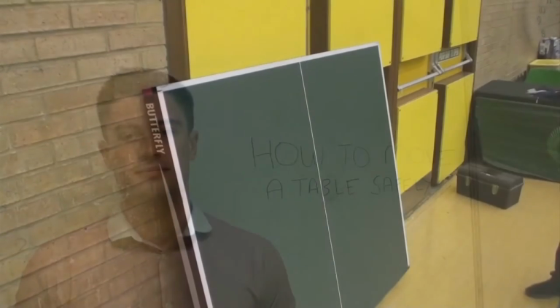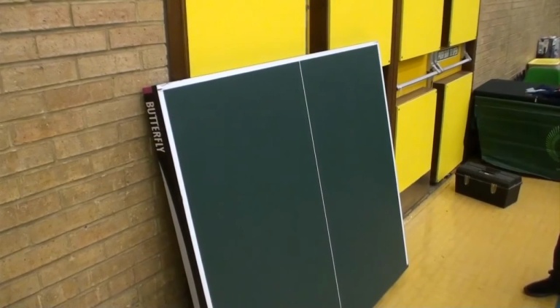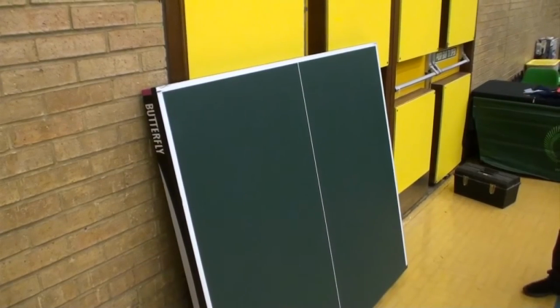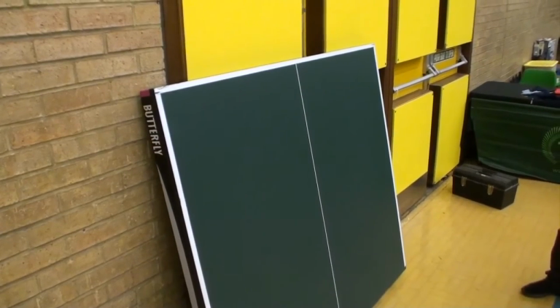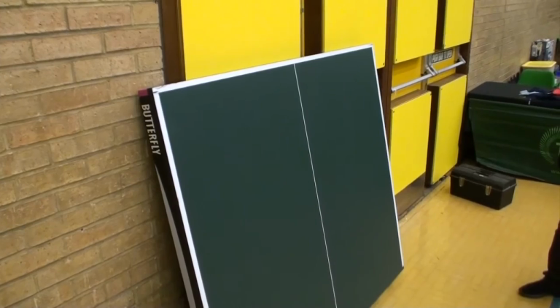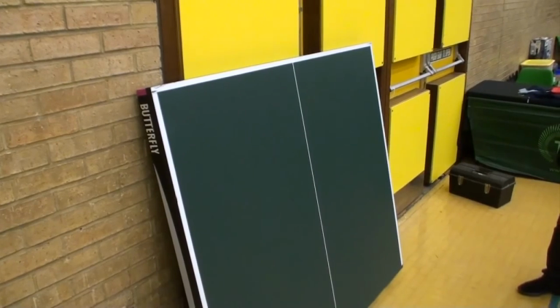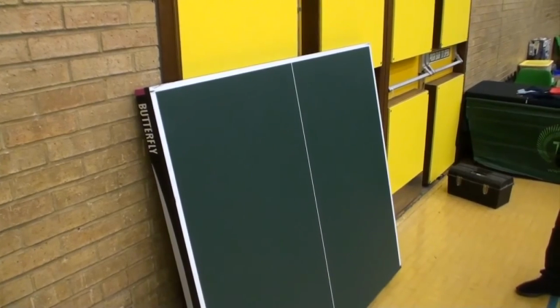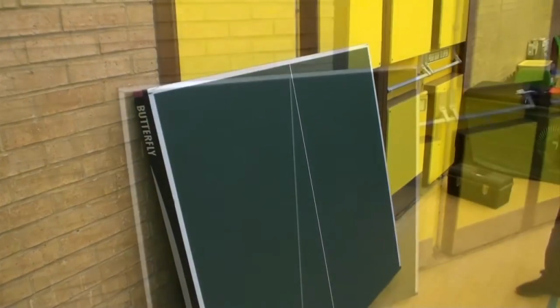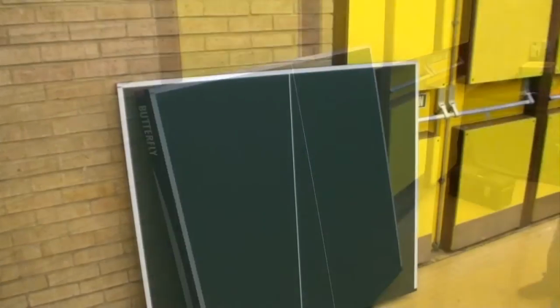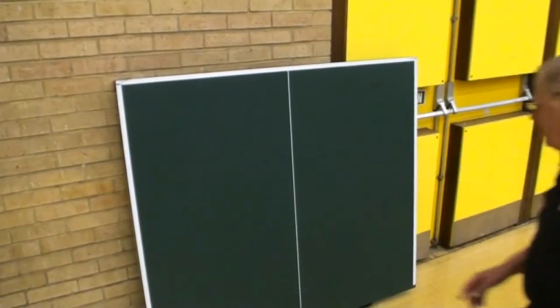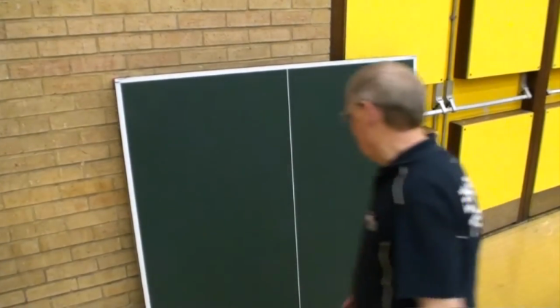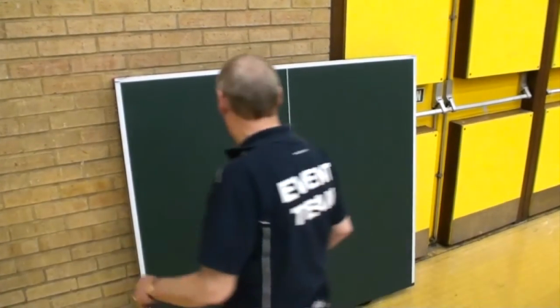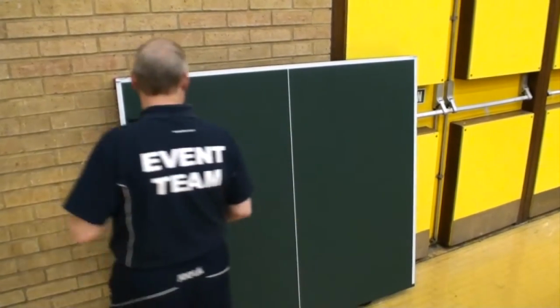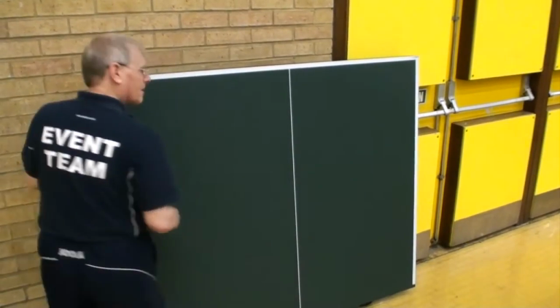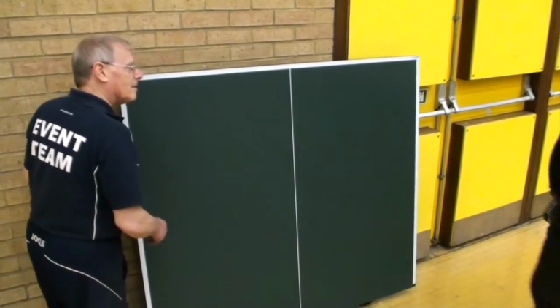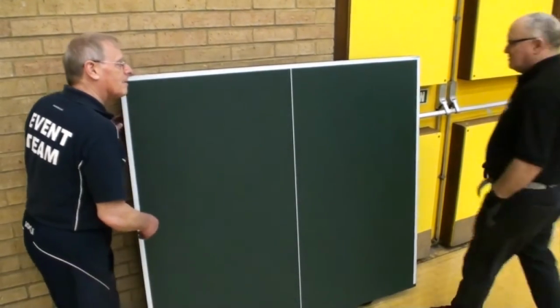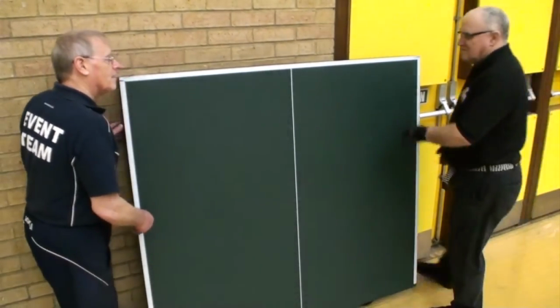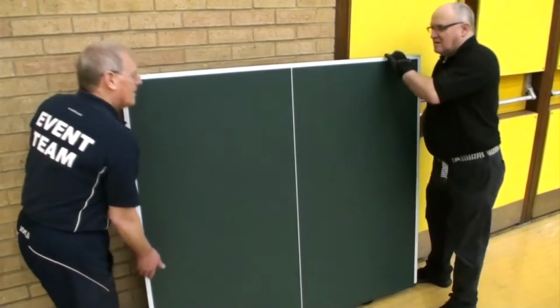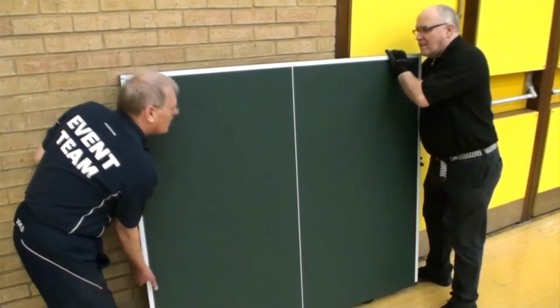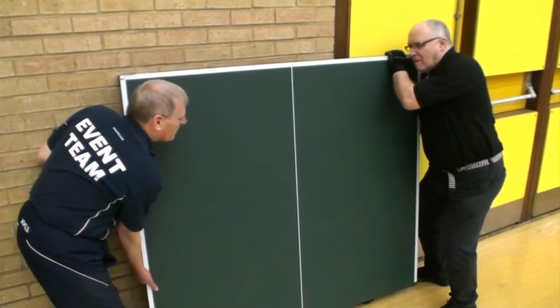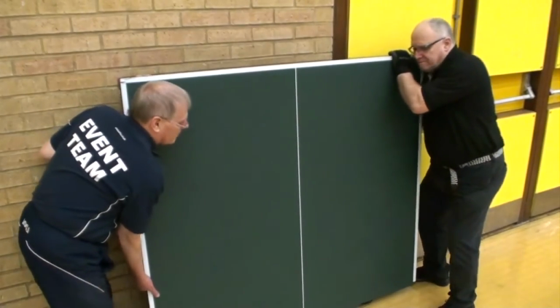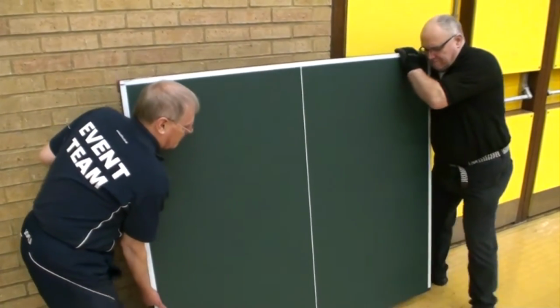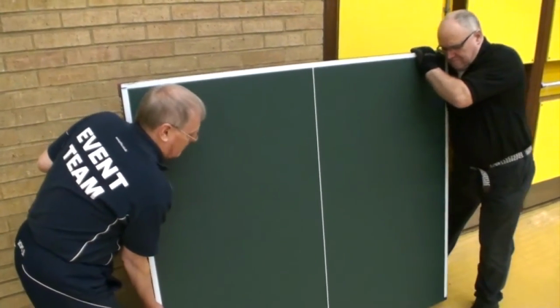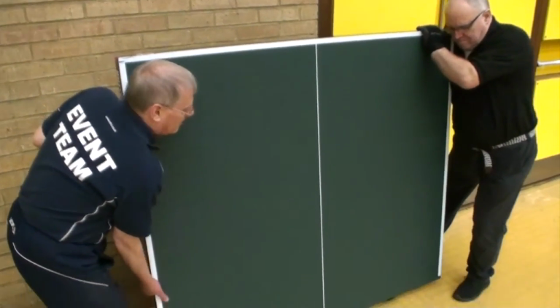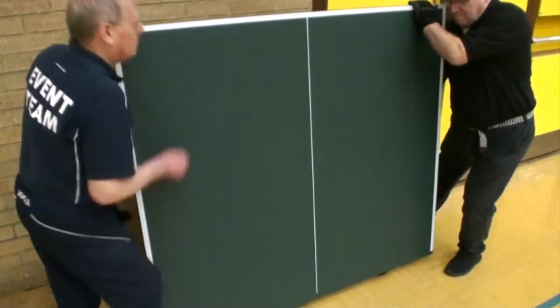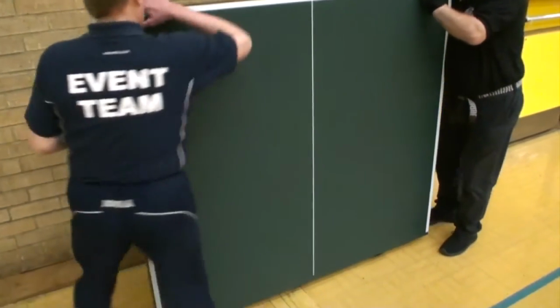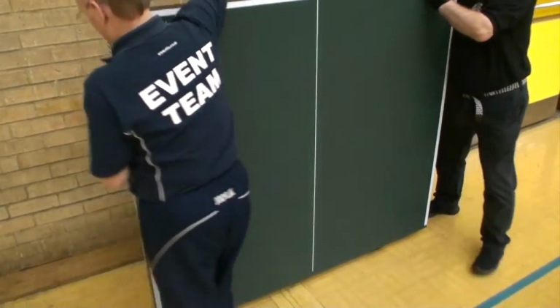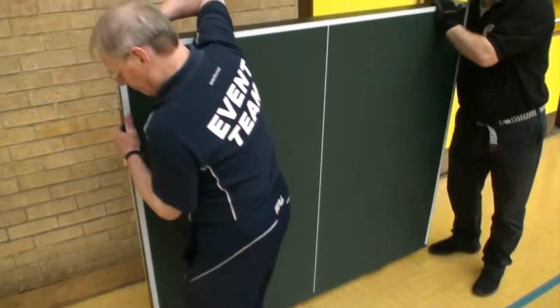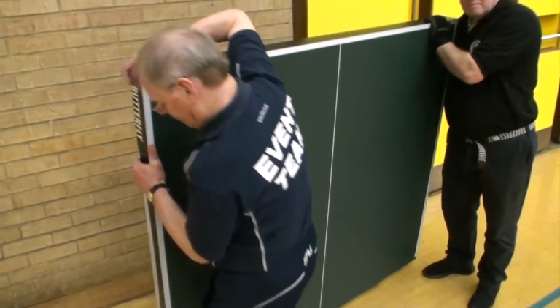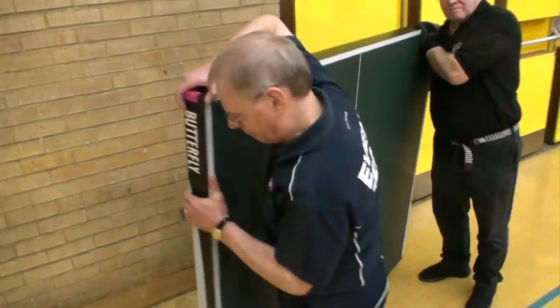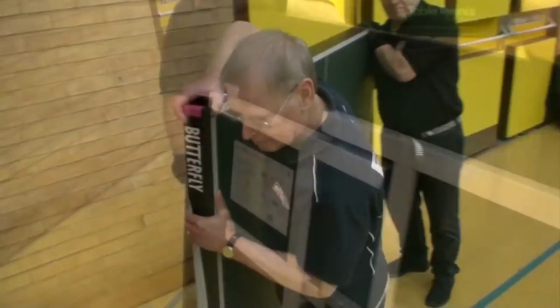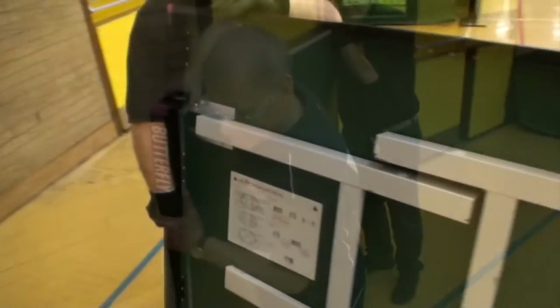The supplier will typically store the table up against the walls in the halves like so. Two people are required to move a table, one at the front and one at the back. Gloves are recommended but not required.